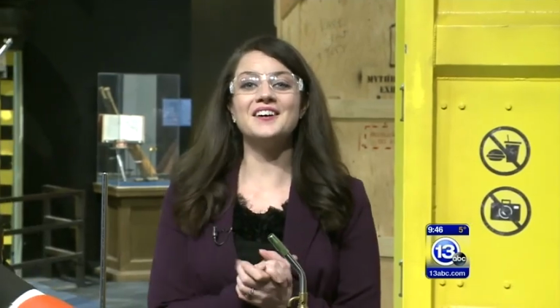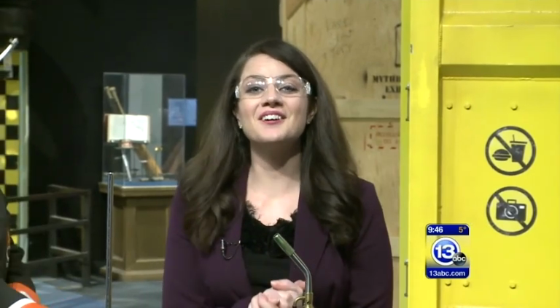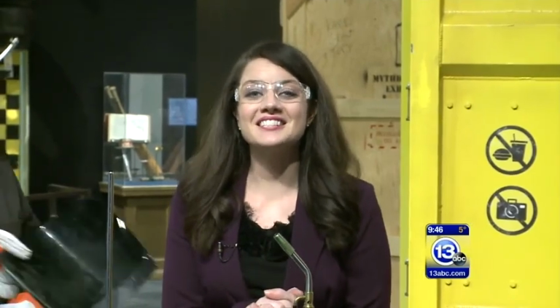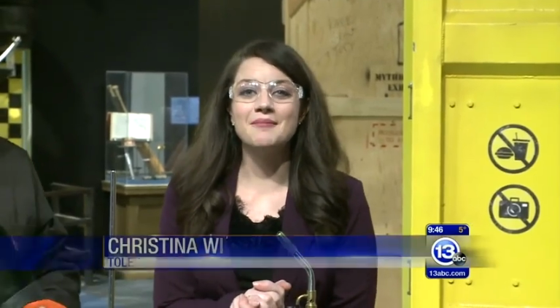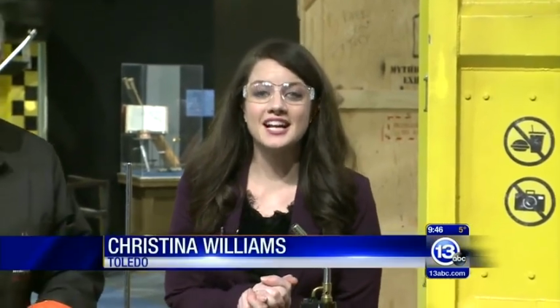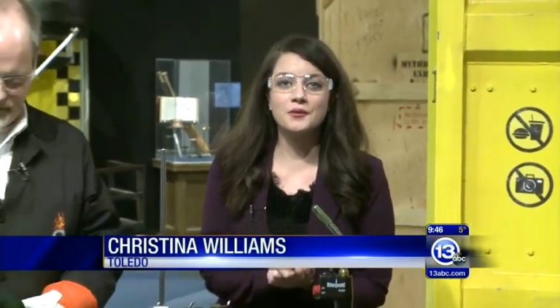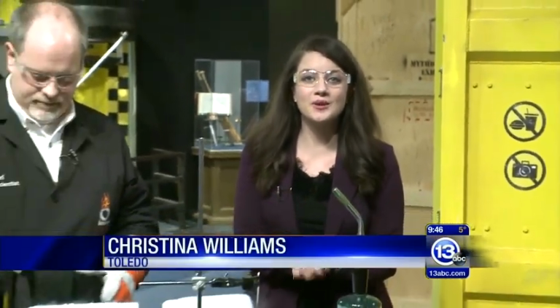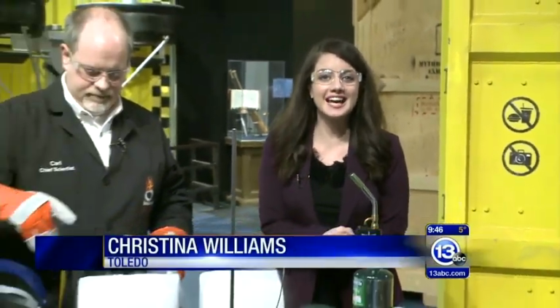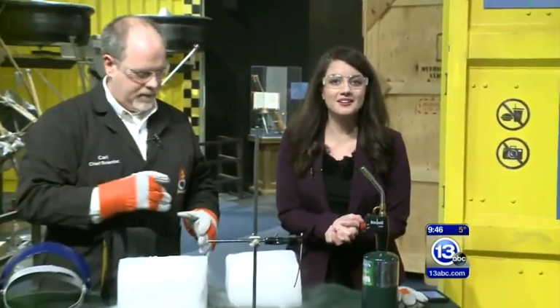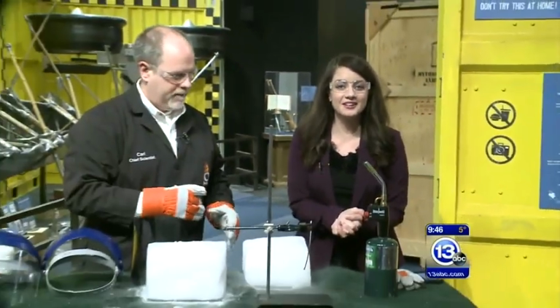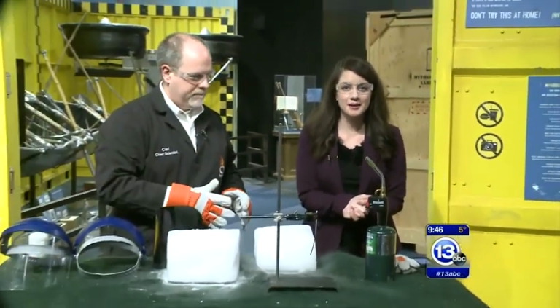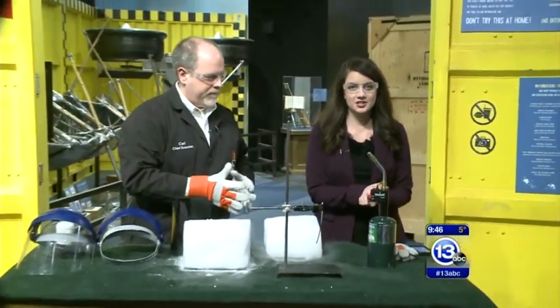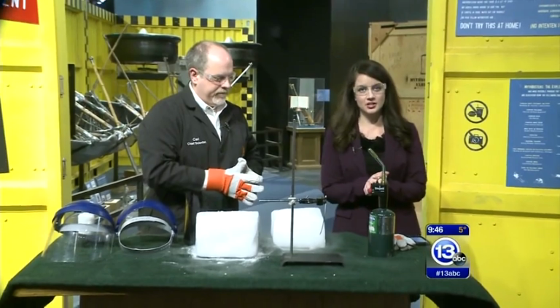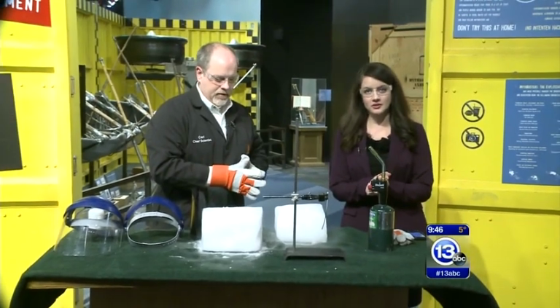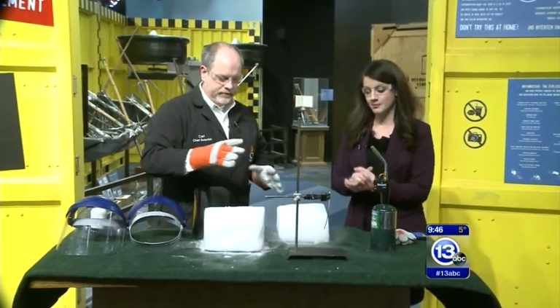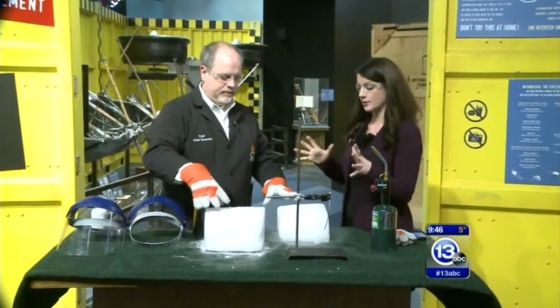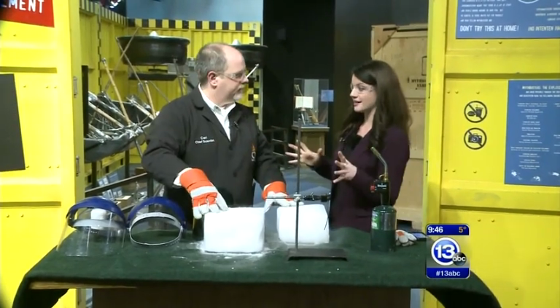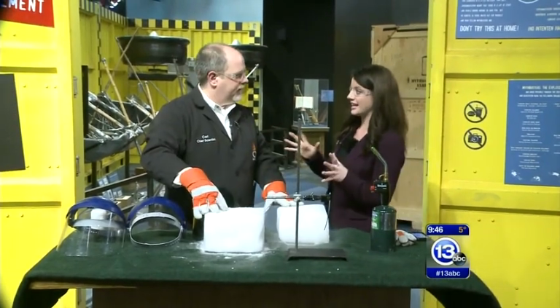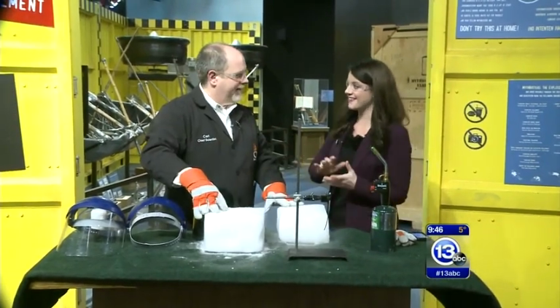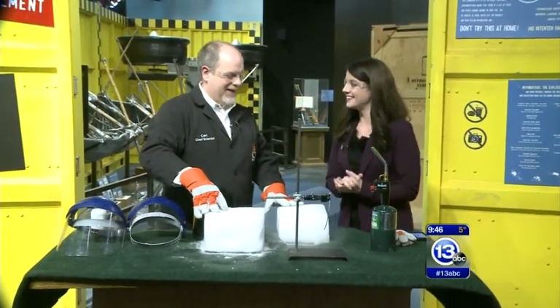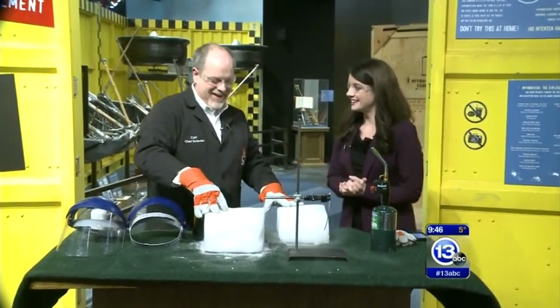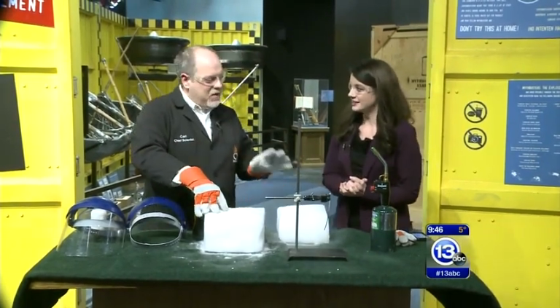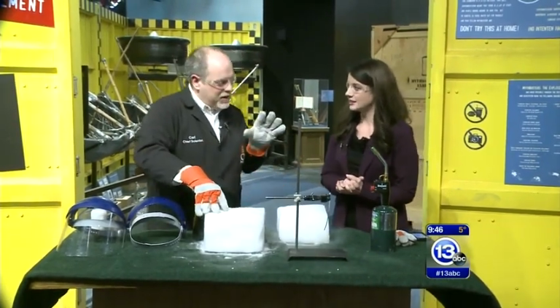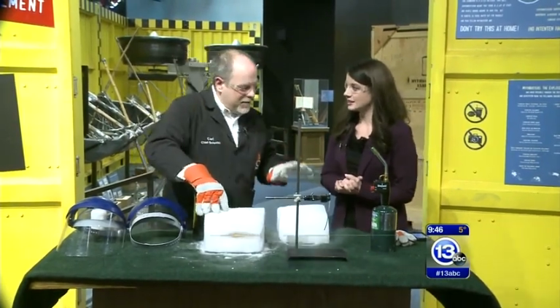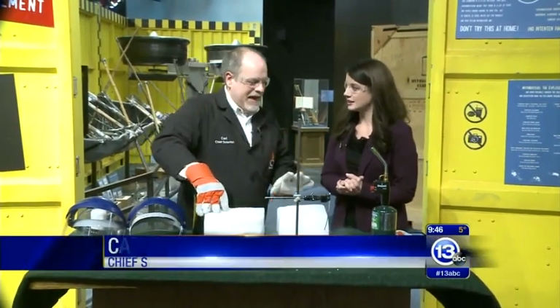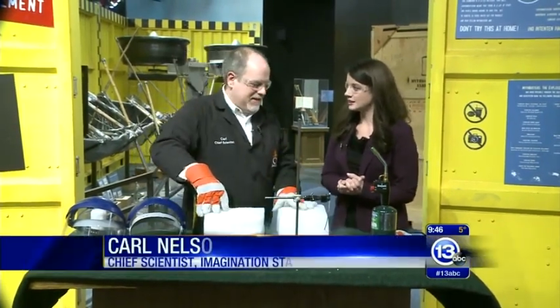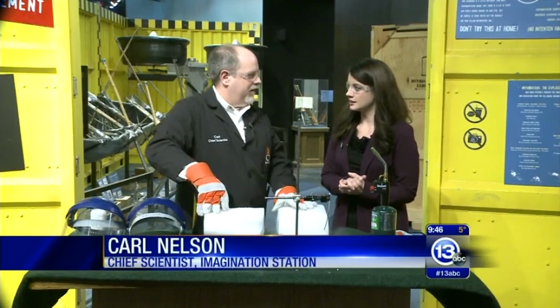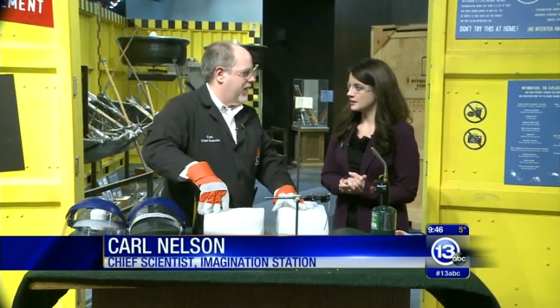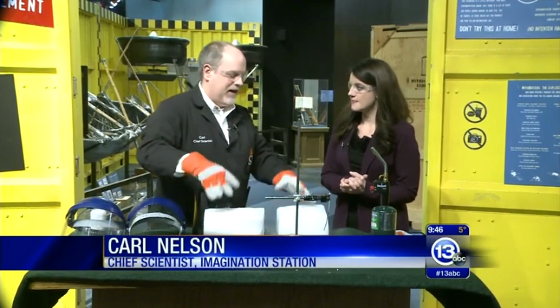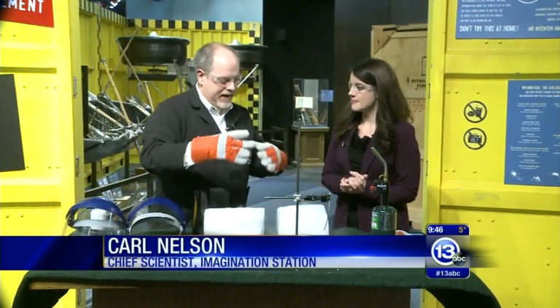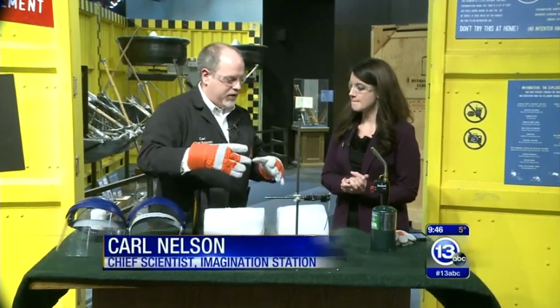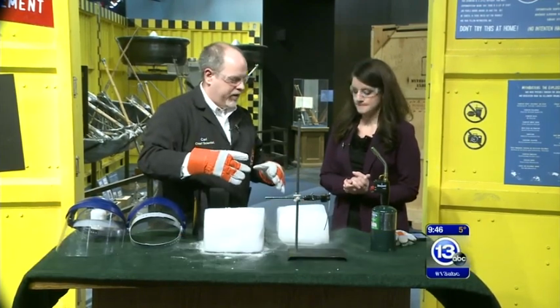Good morning! We are taking Imagine It on the road. Once again we are down here at the Imagination Station with Carl Nelson, and boy do we have a set up today. We are going to talk about magnesium and dry ice and how they kind of interact with one another.